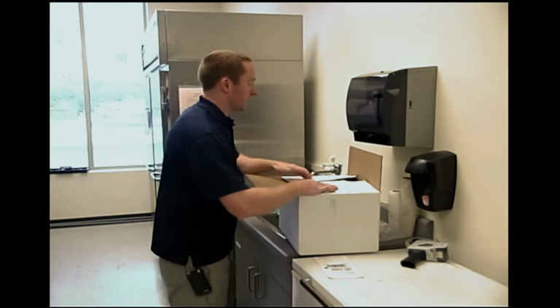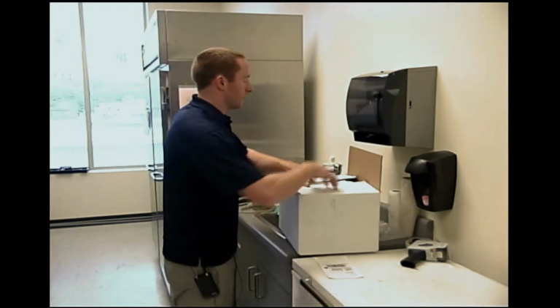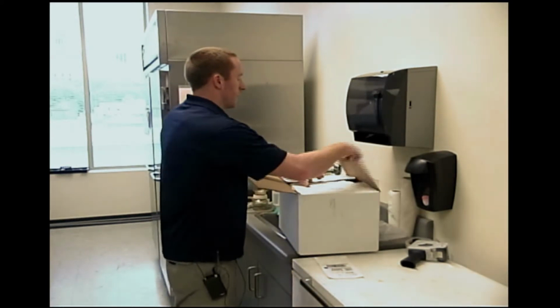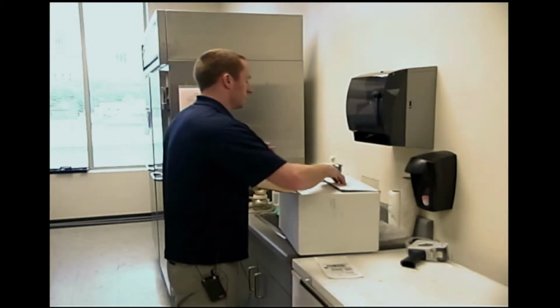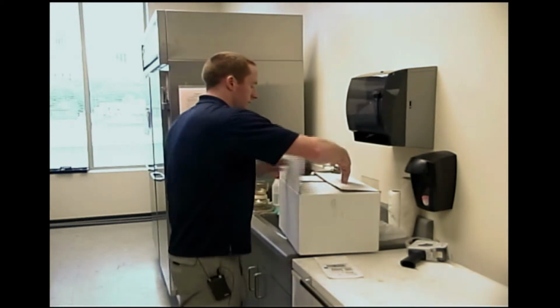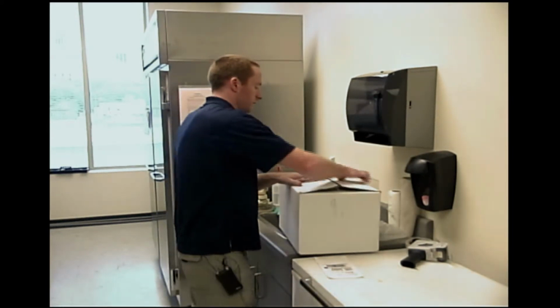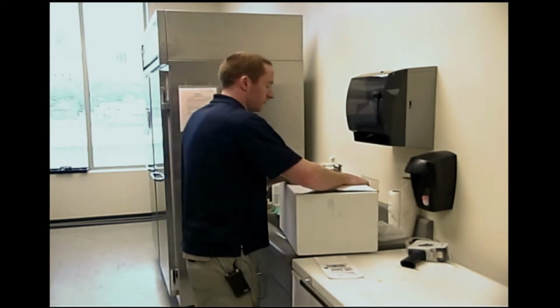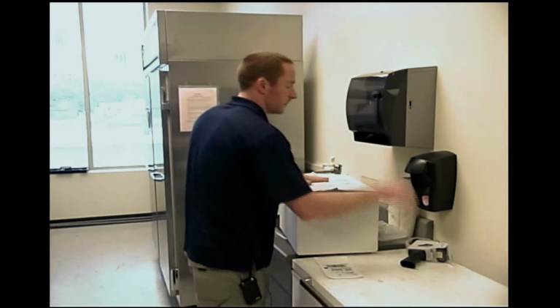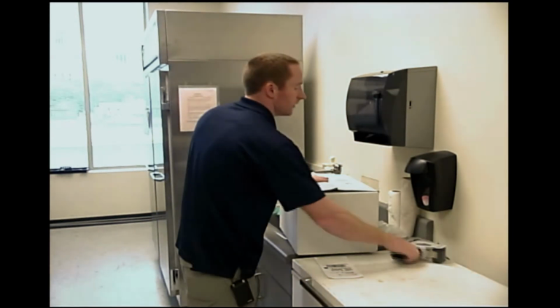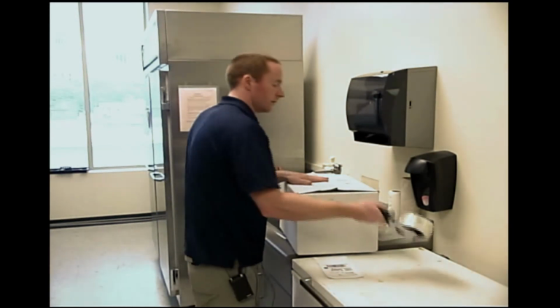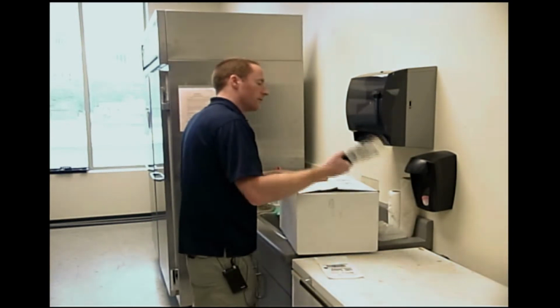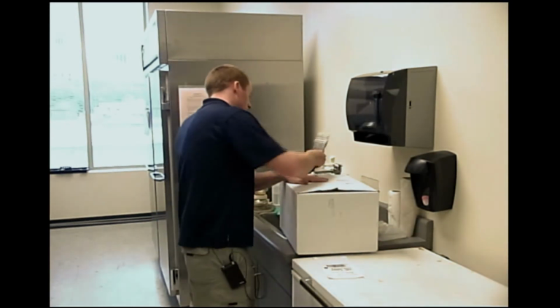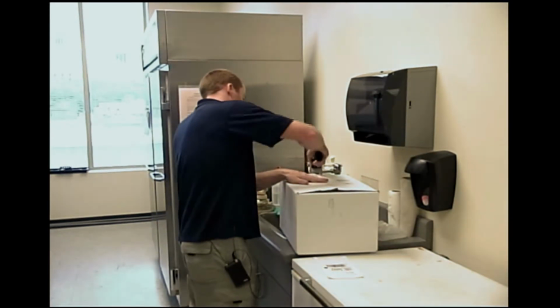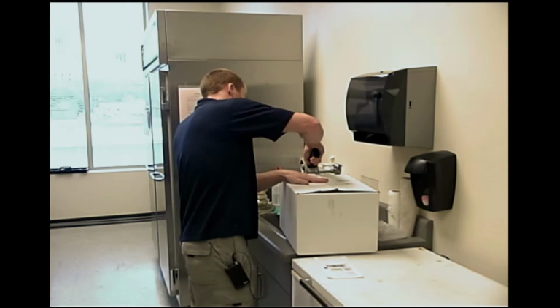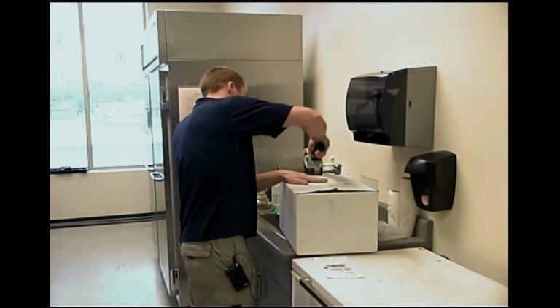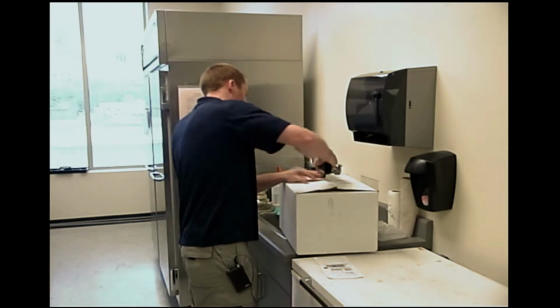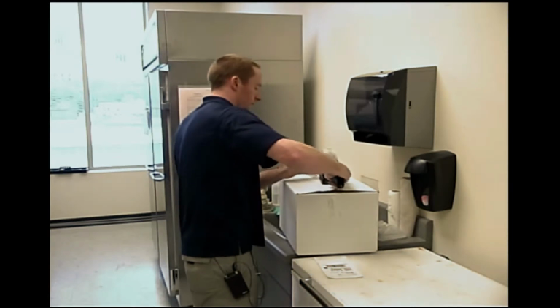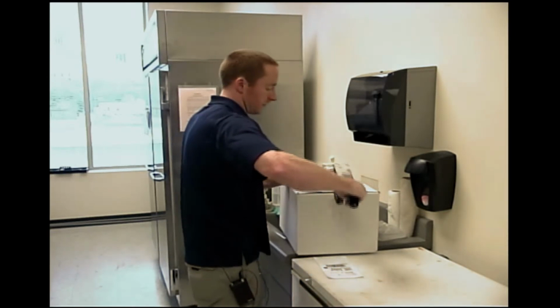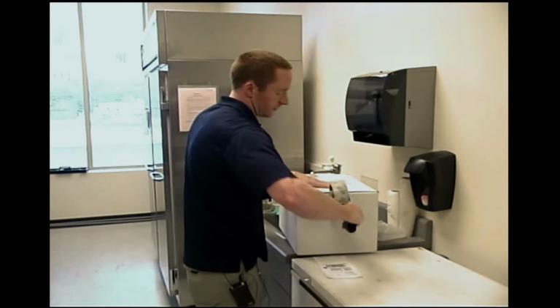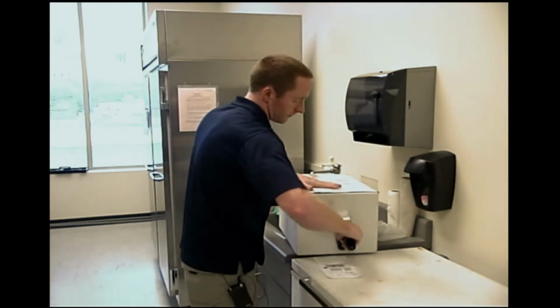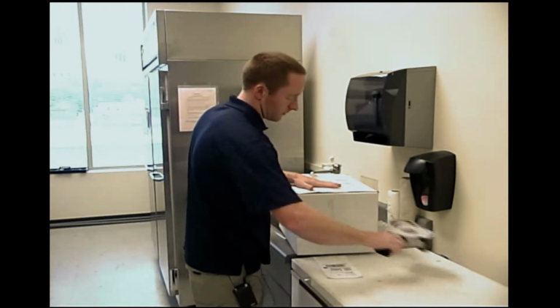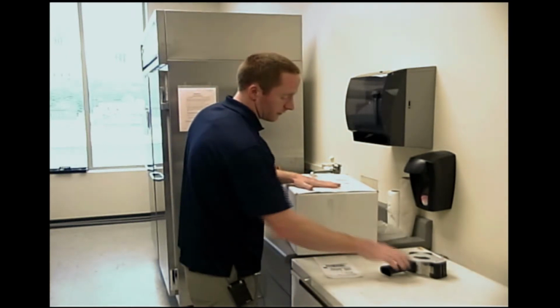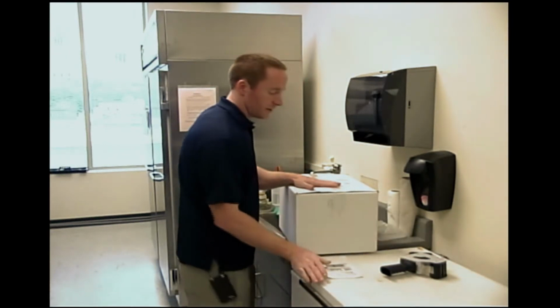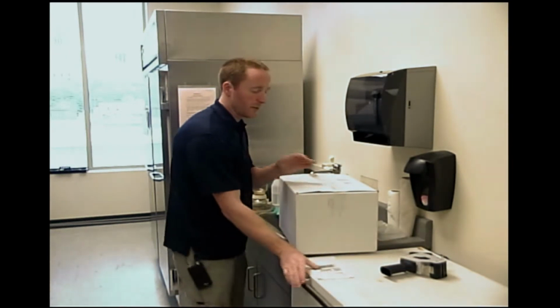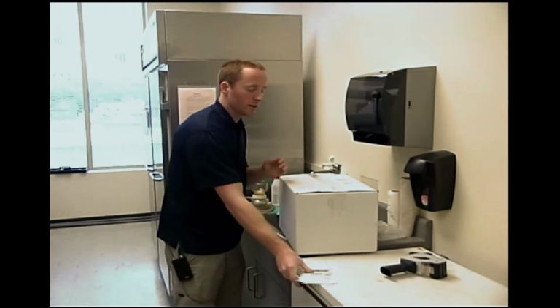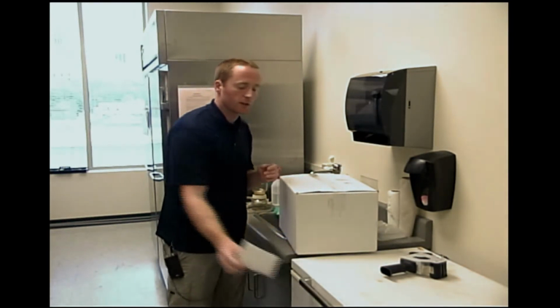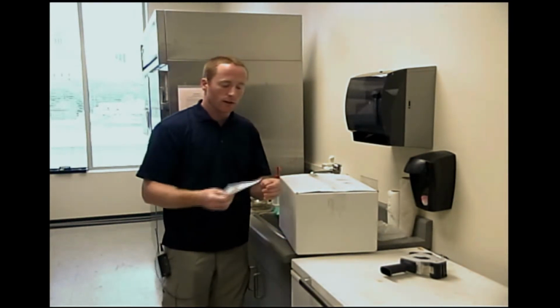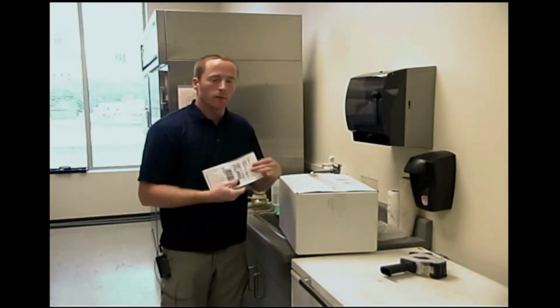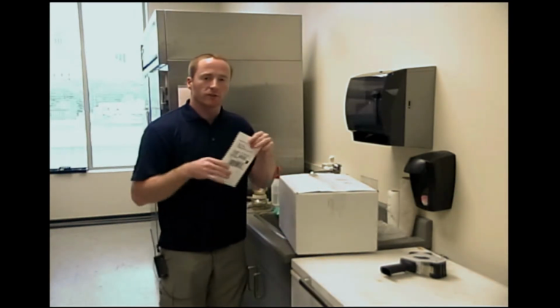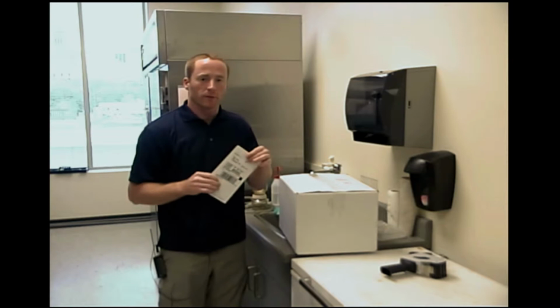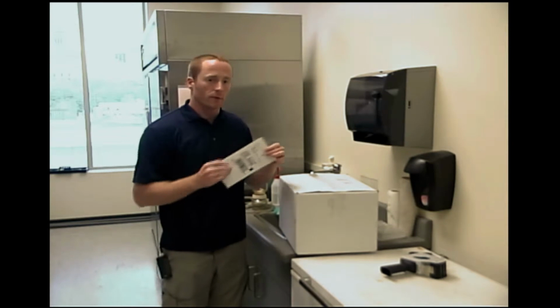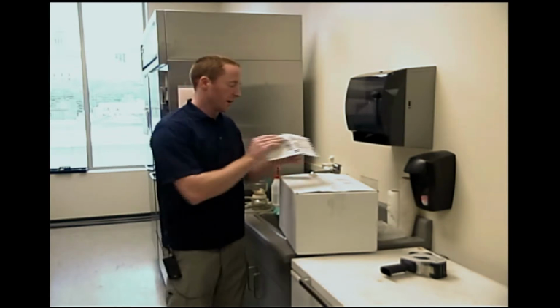Close up the box, tape the box, and place the shipping label on top.